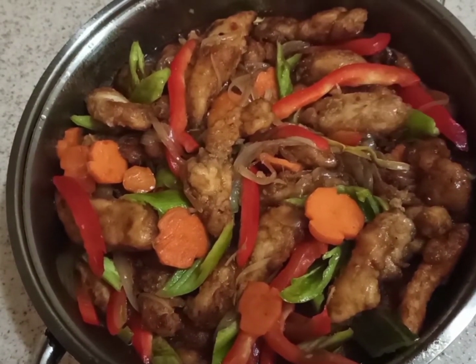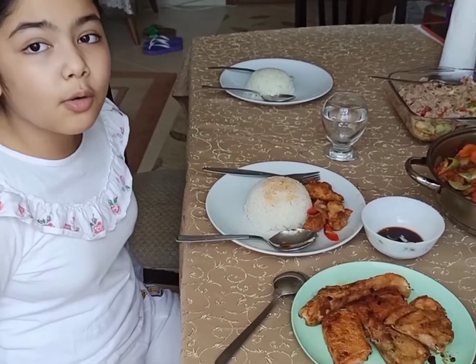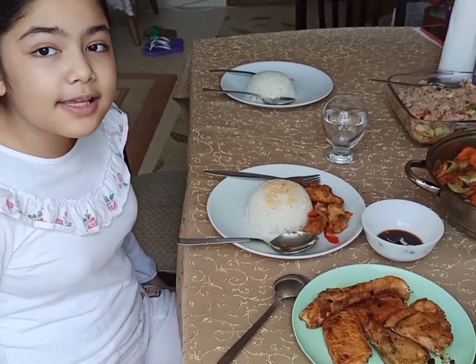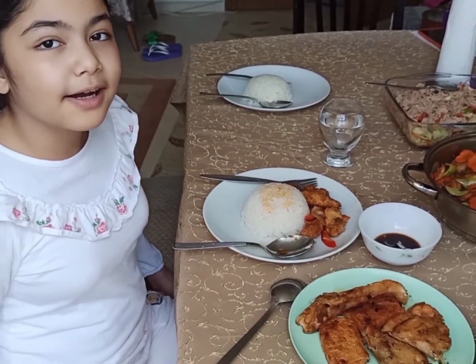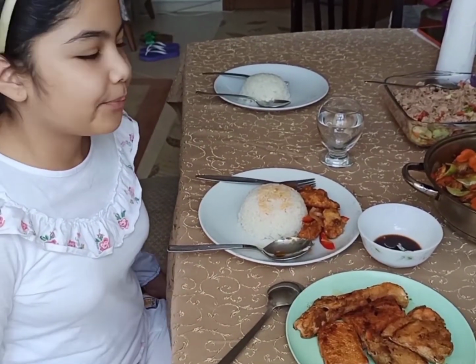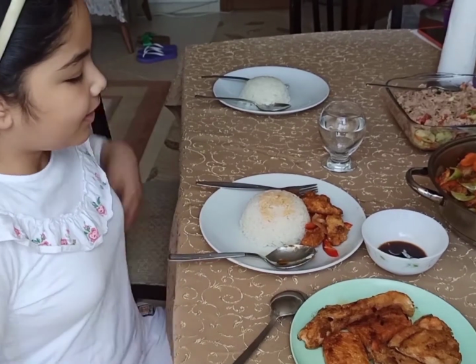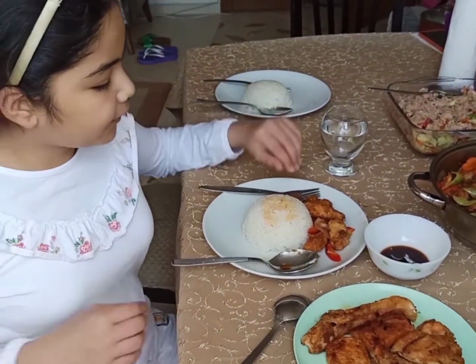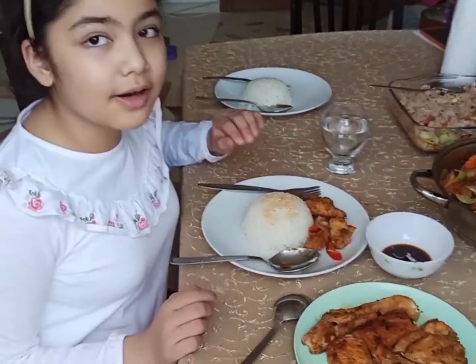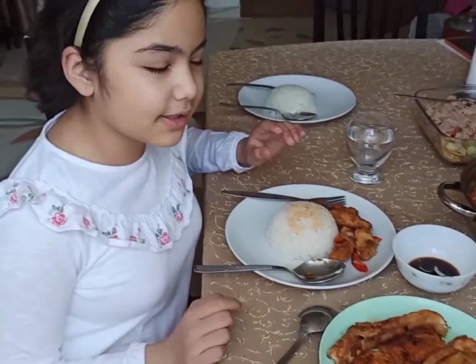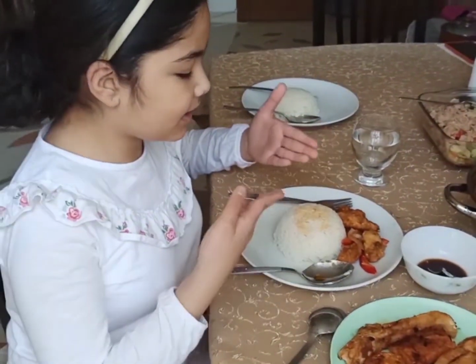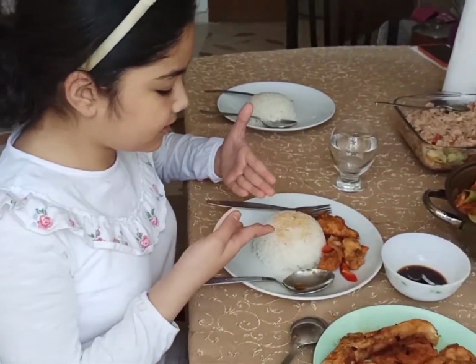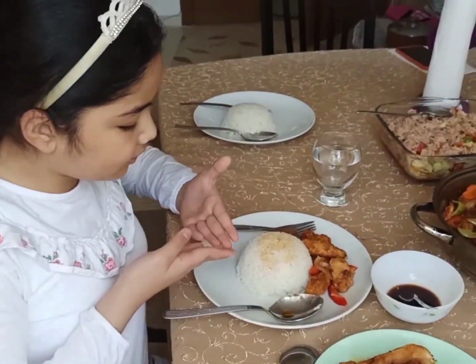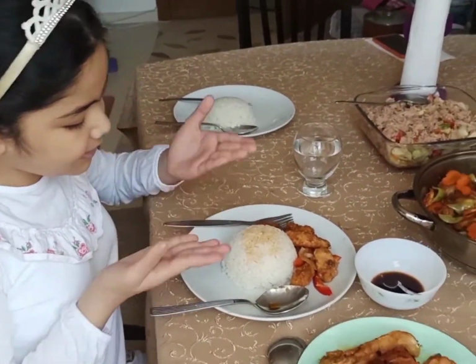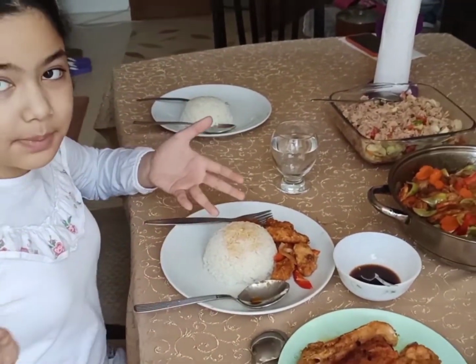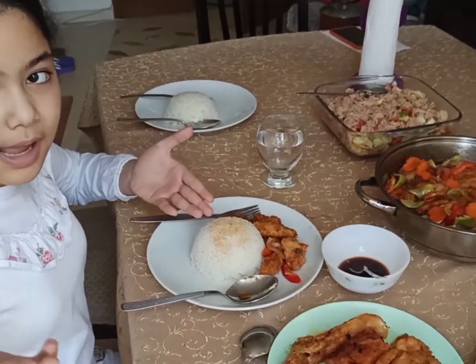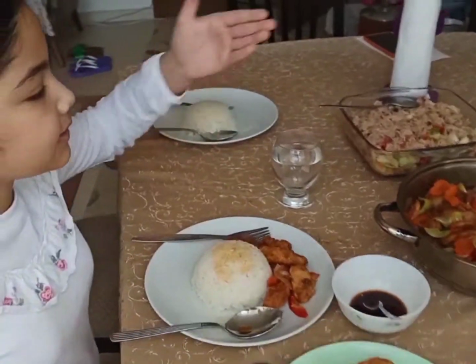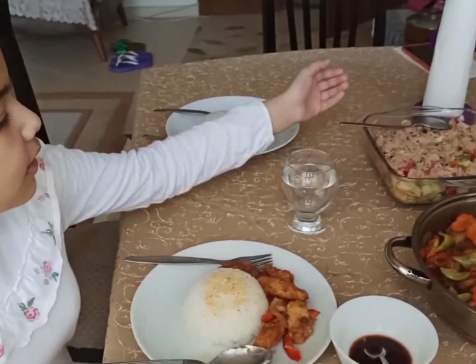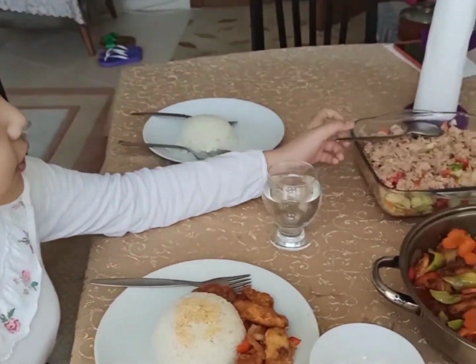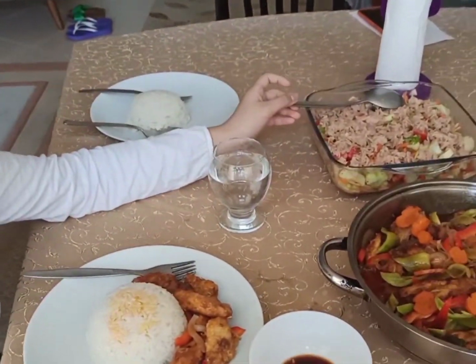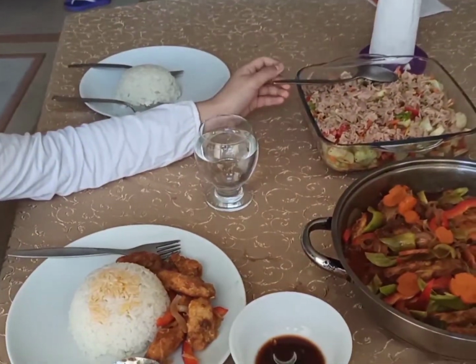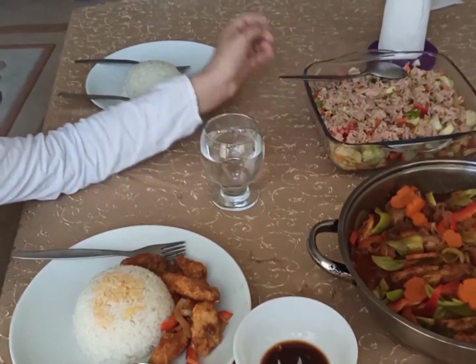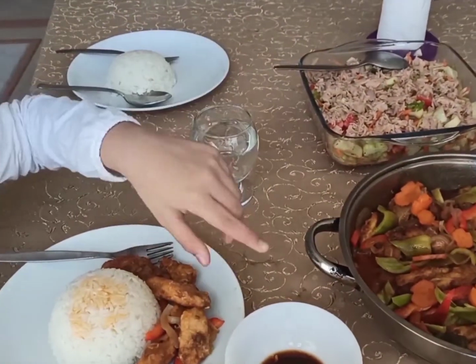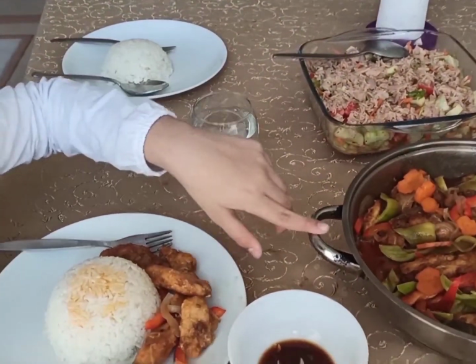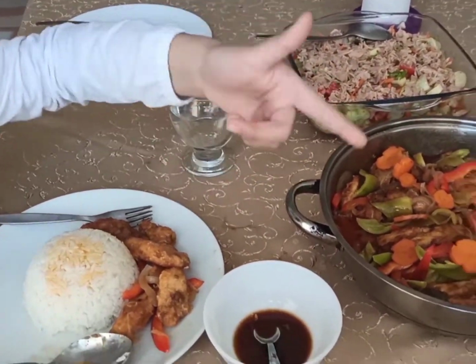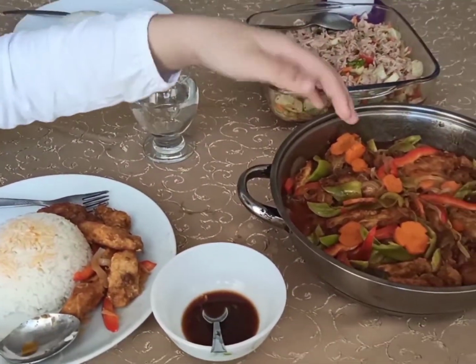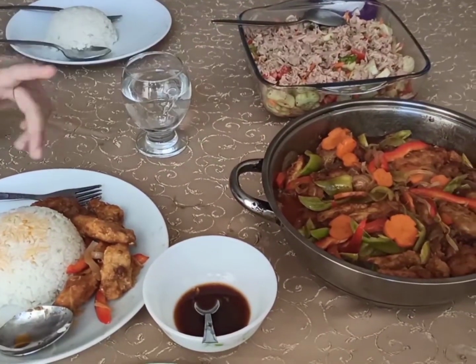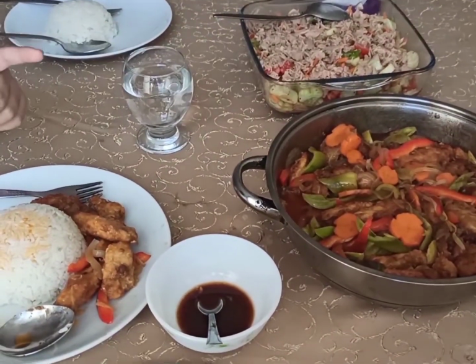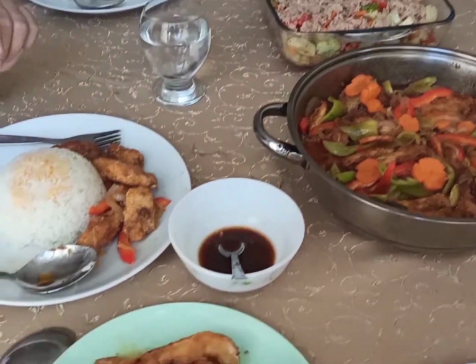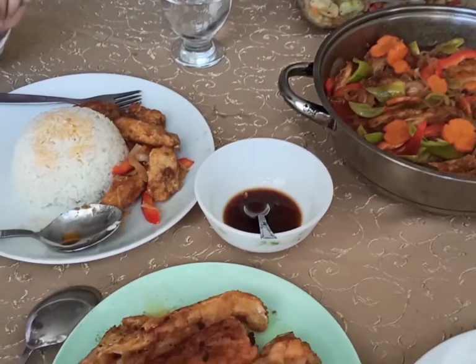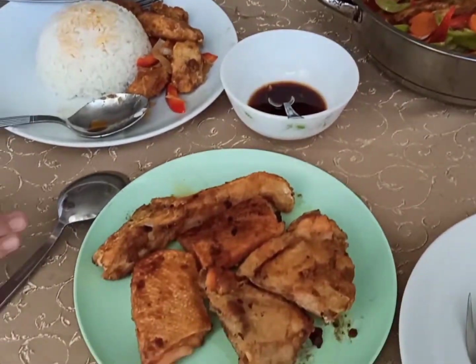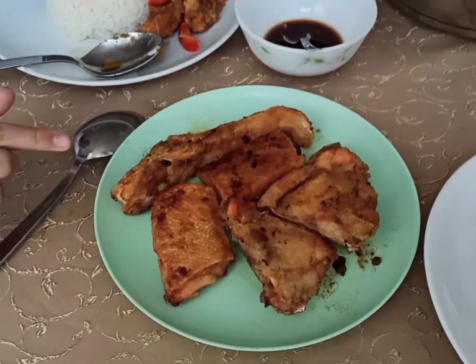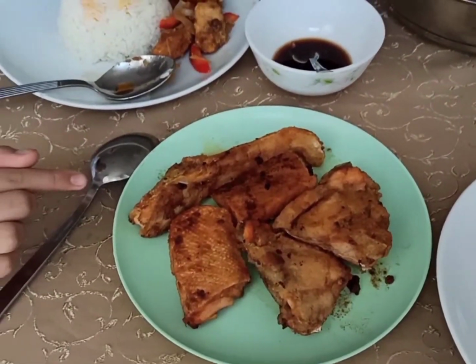So guys, the food is ready. This is rice — peanut rice — tuna salad, sweet and sour chicken, and fried fish.